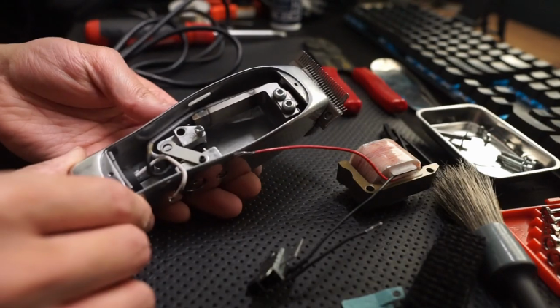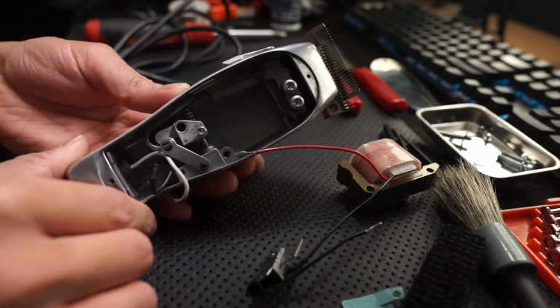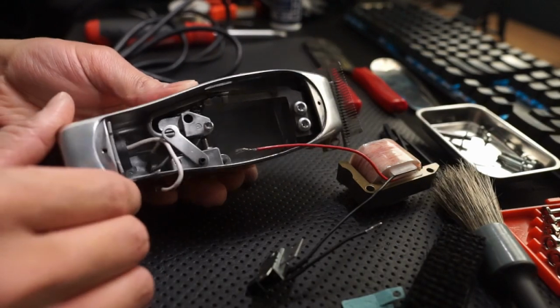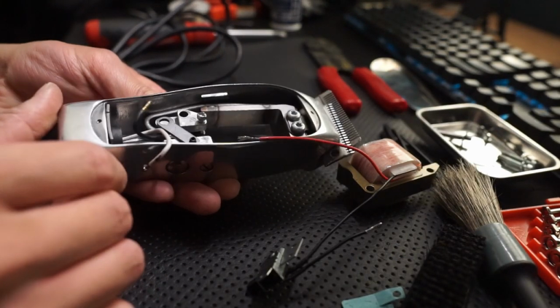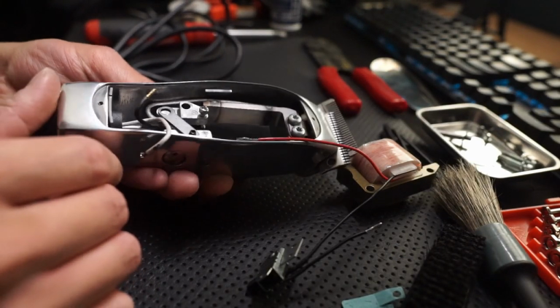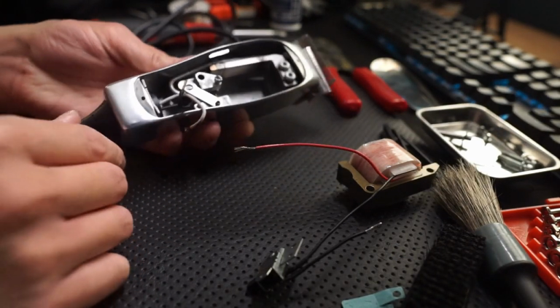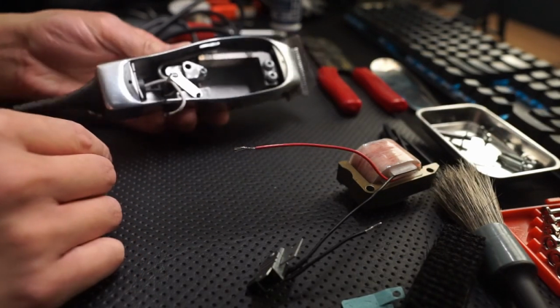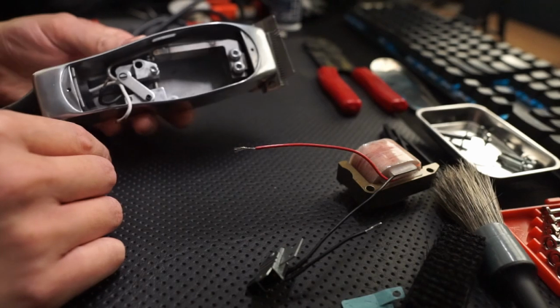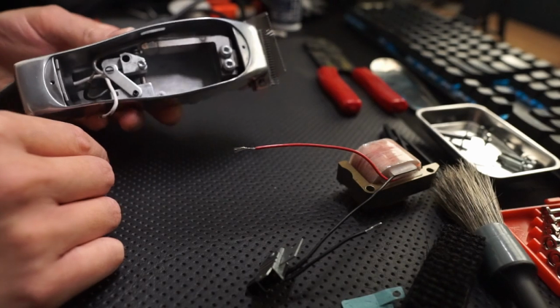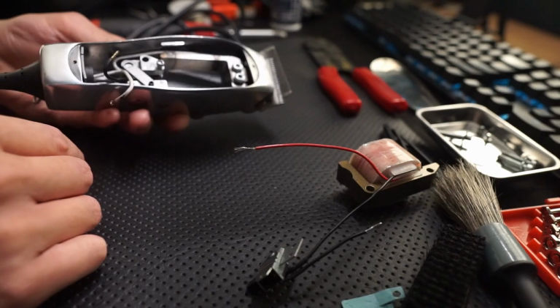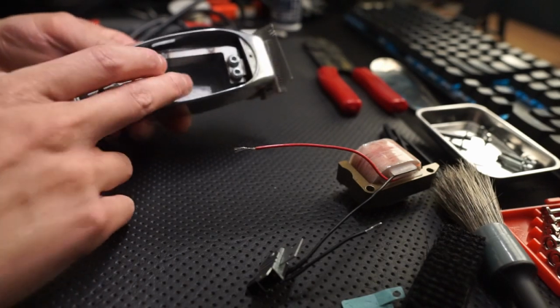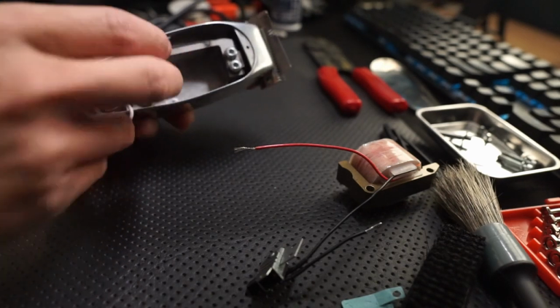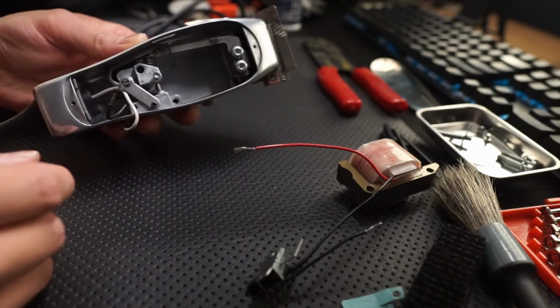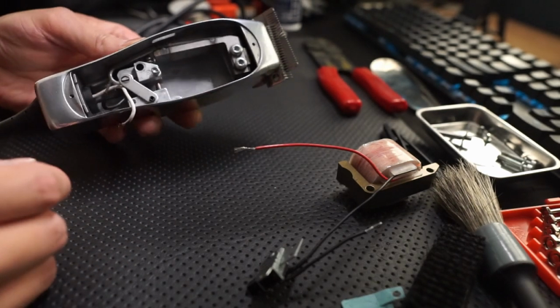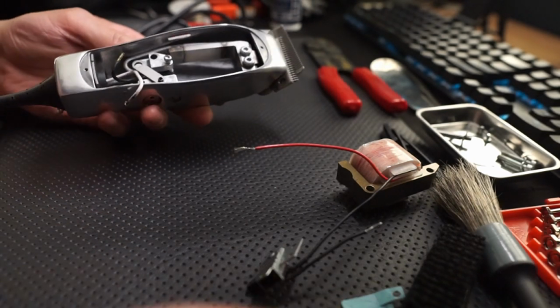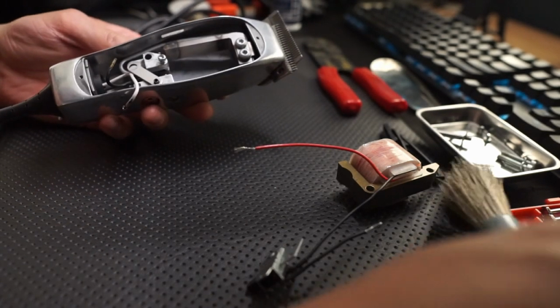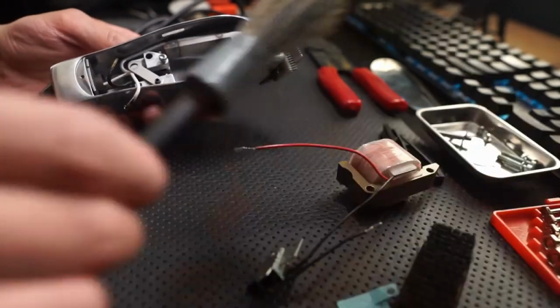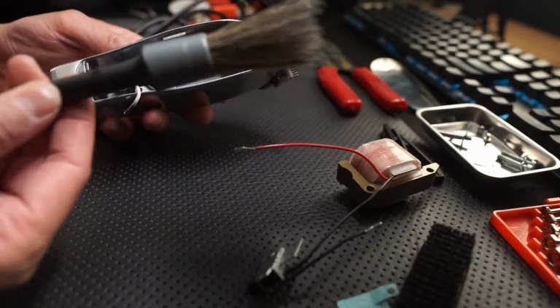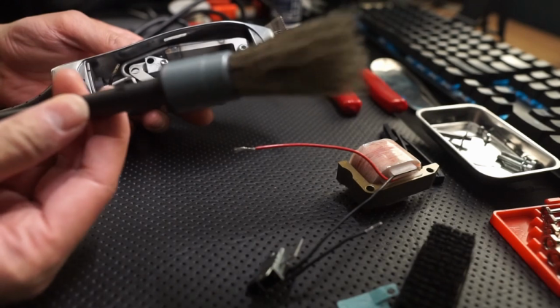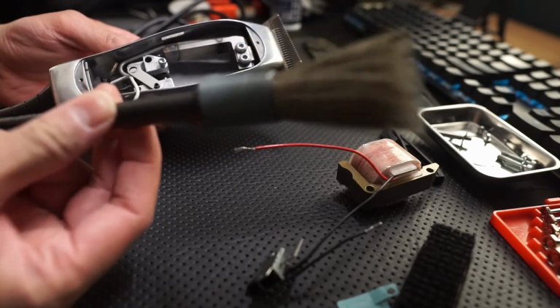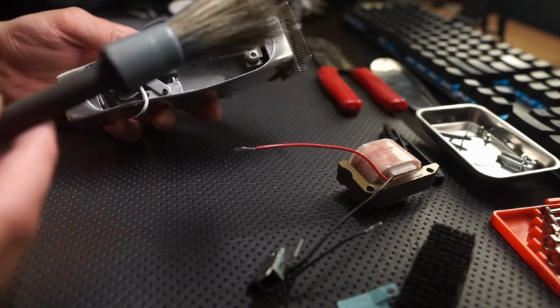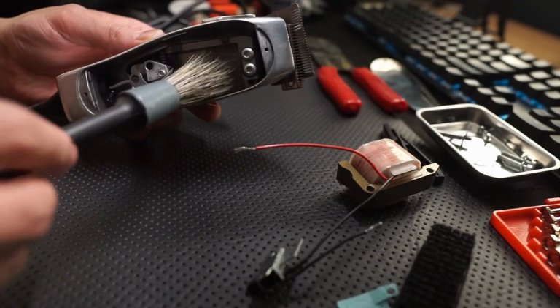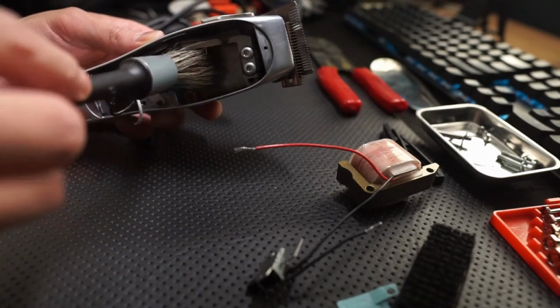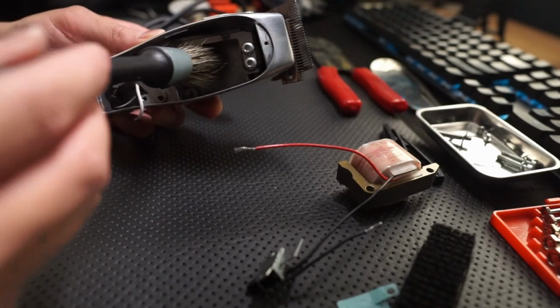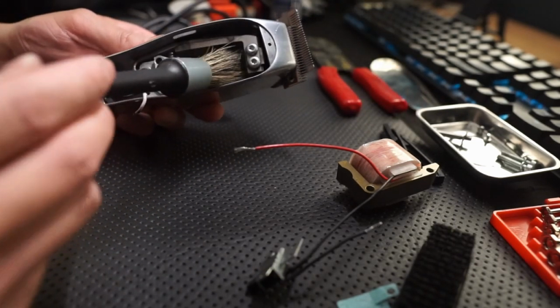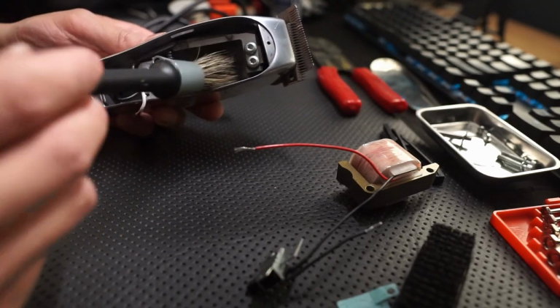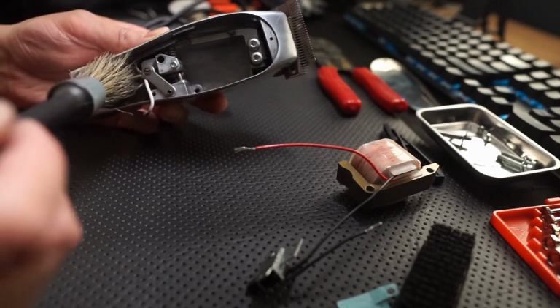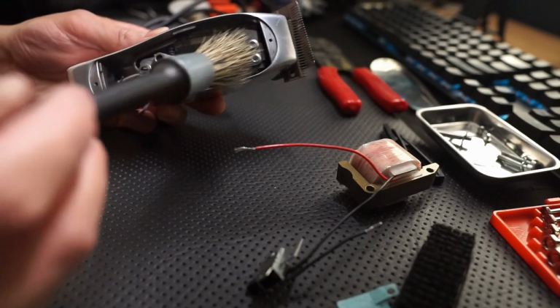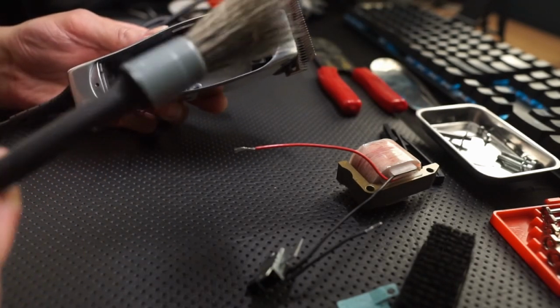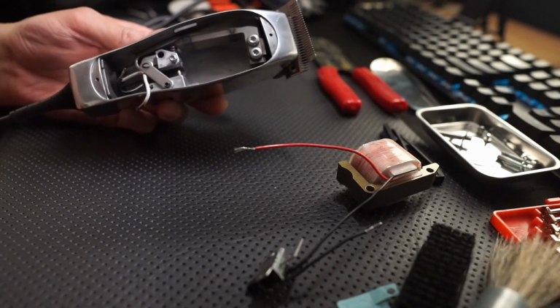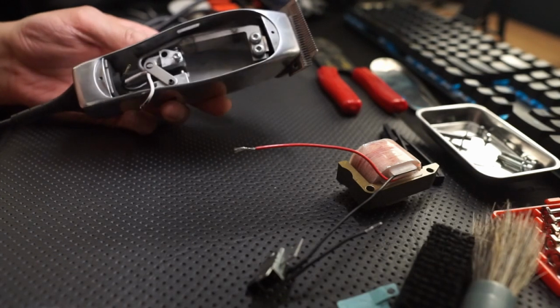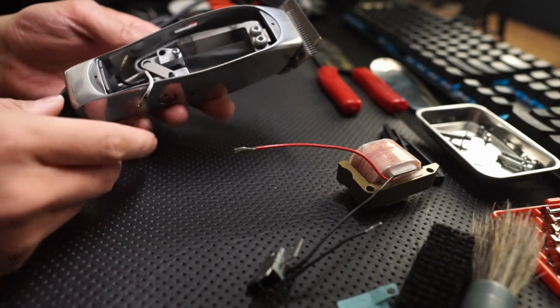With the clipper internals cleaned out, as you can see here, I ended up using this type of brush to insert in different areas to clean it out.